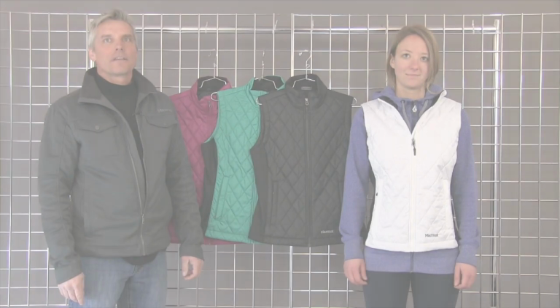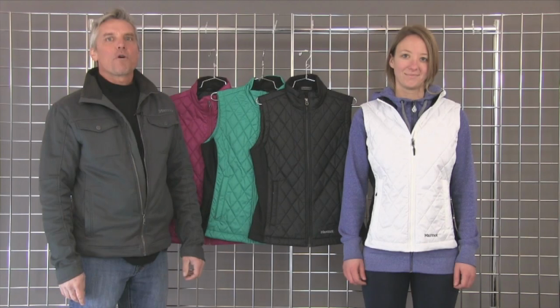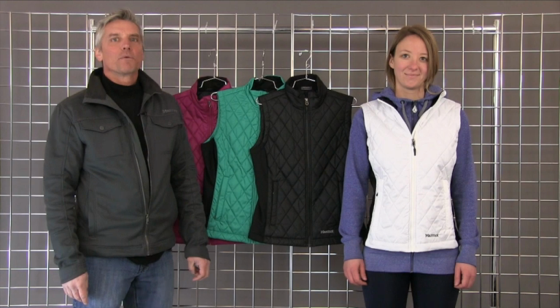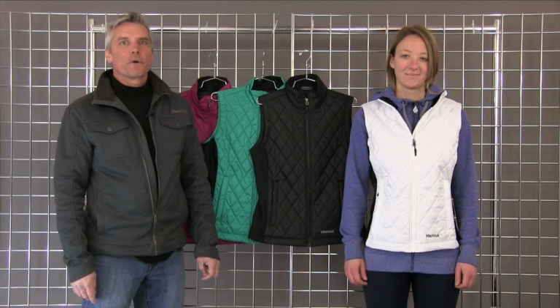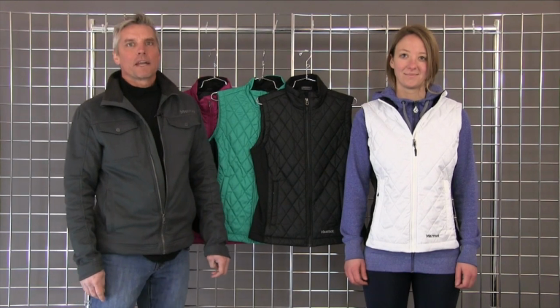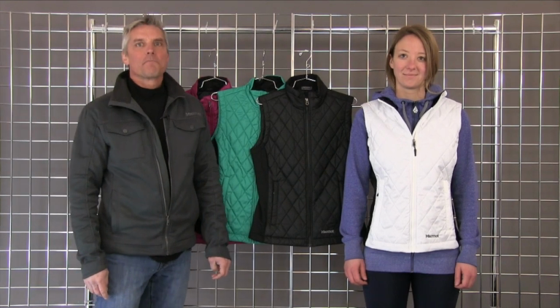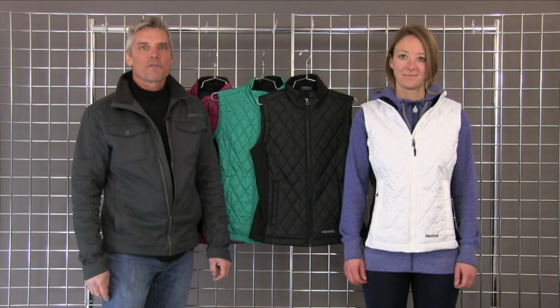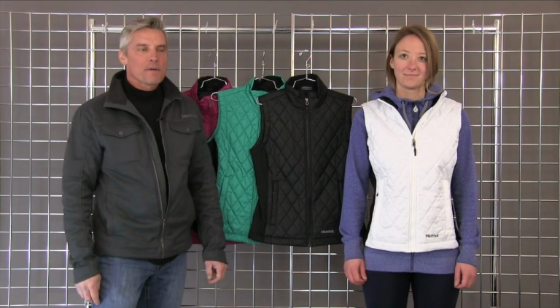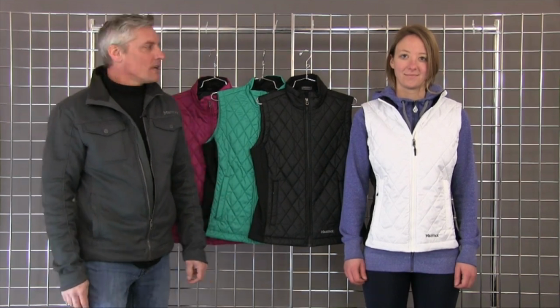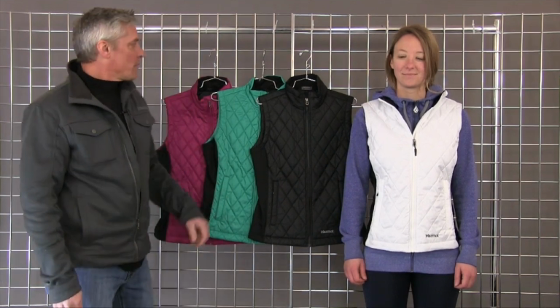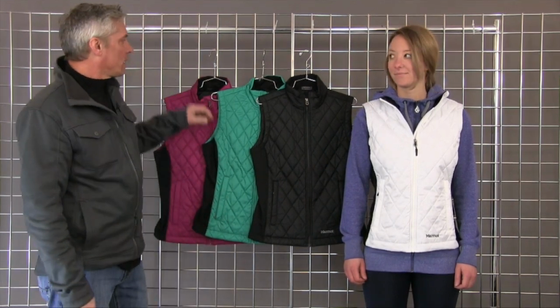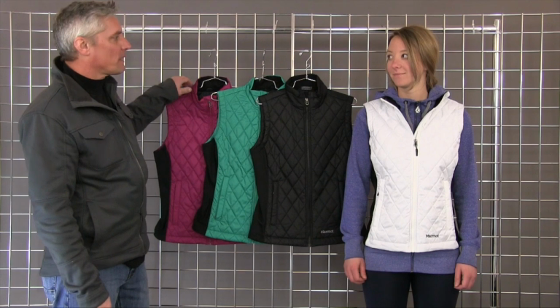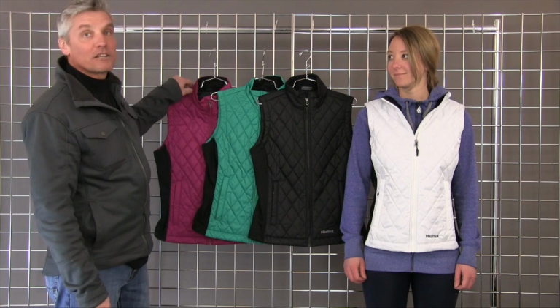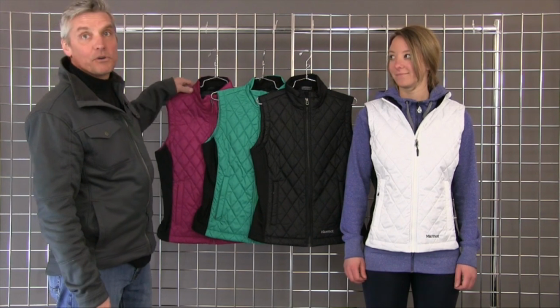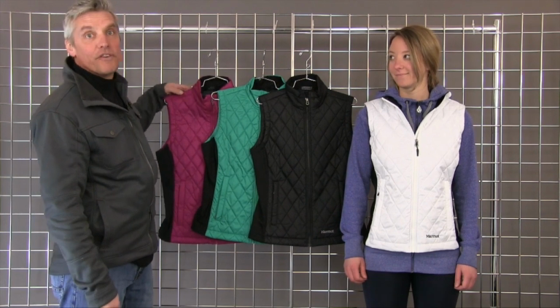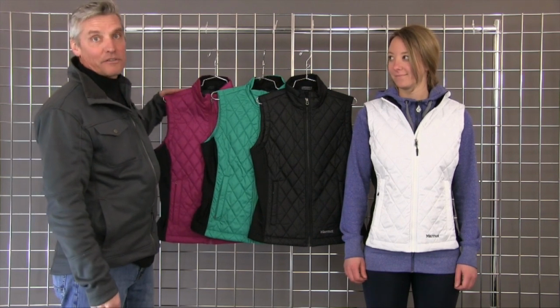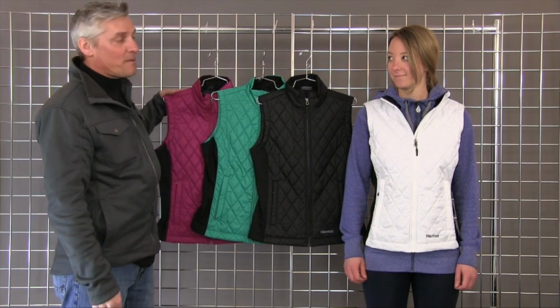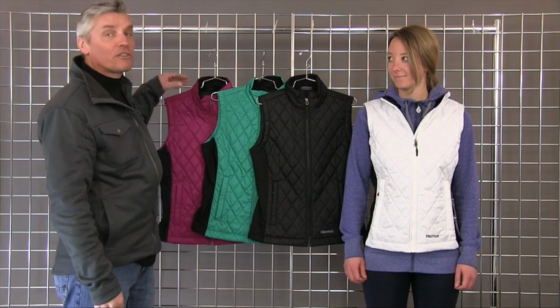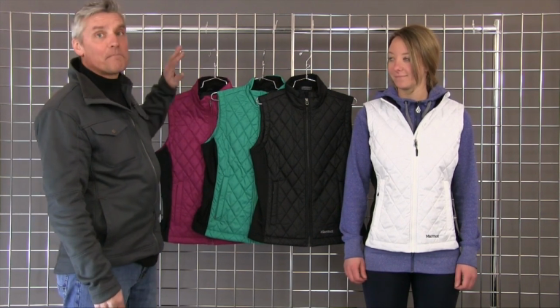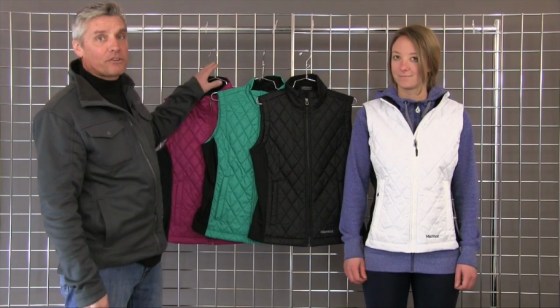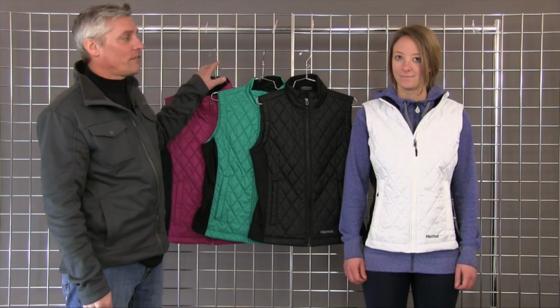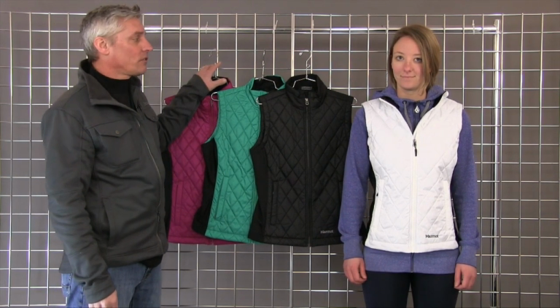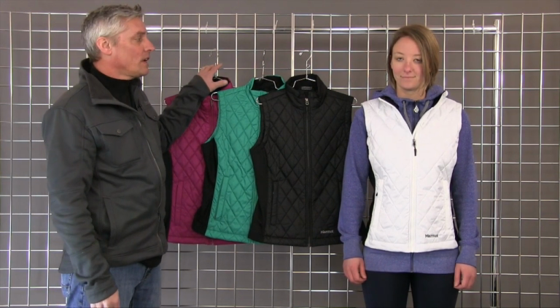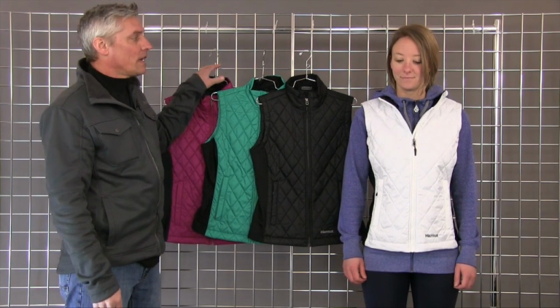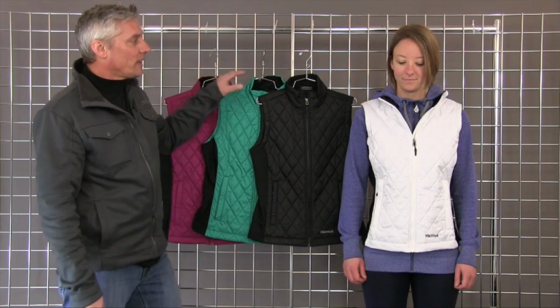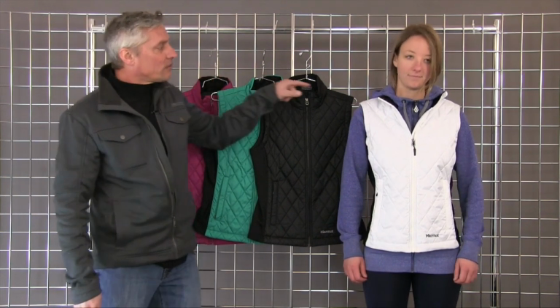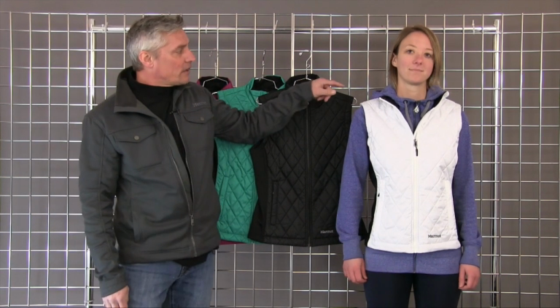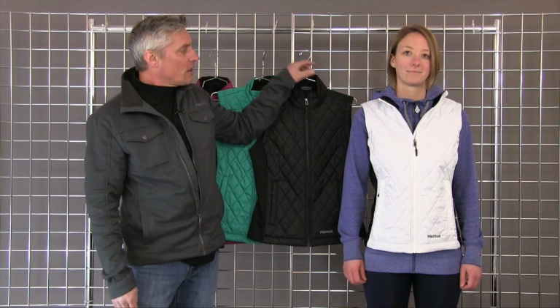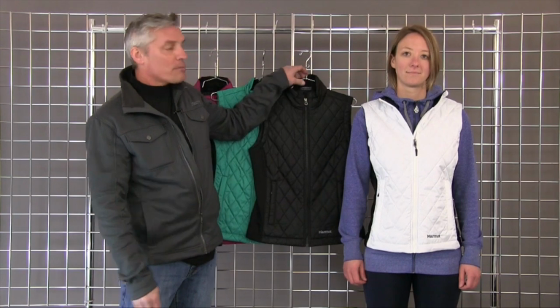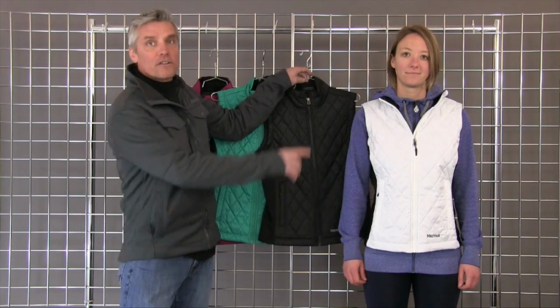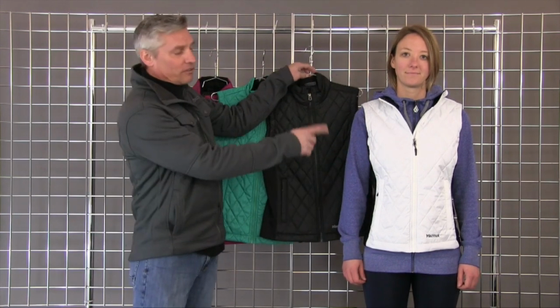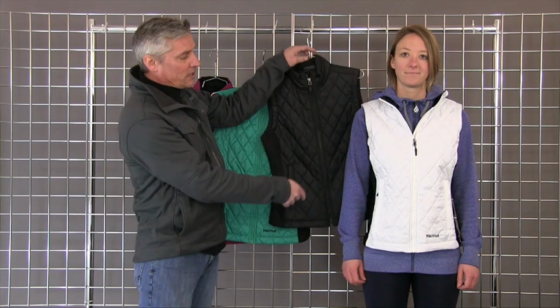Hi, welcome to Winter Women. I'm Mark with Marmot, and we're here to talk about the Kitzbühel Vest for Women. This is our best-selling vest. It's a light insulator, thermal artsy insulation.